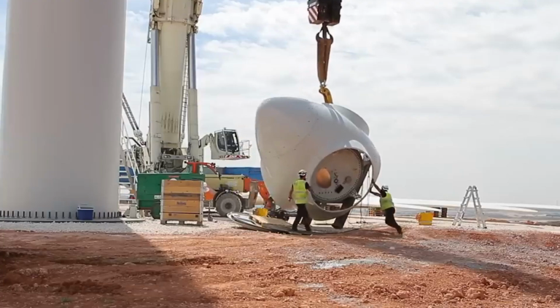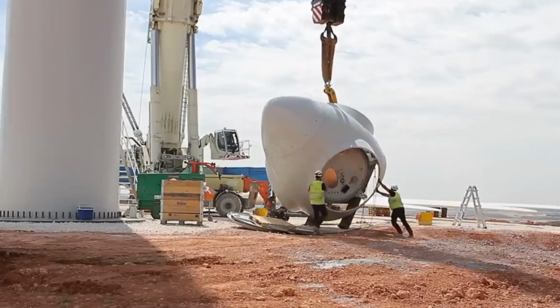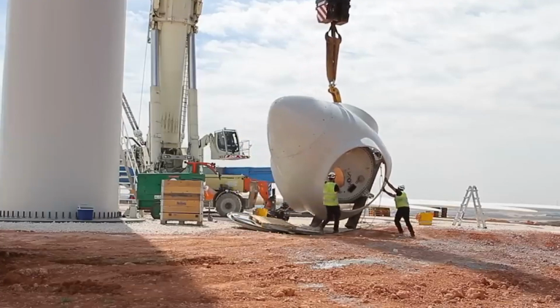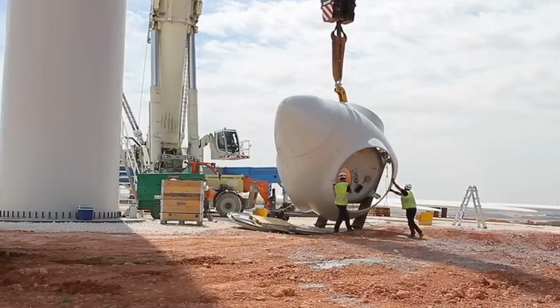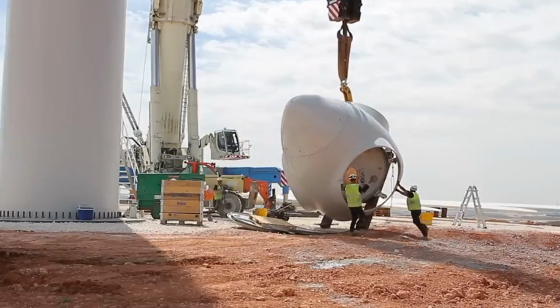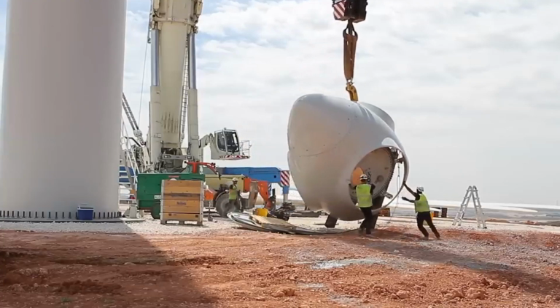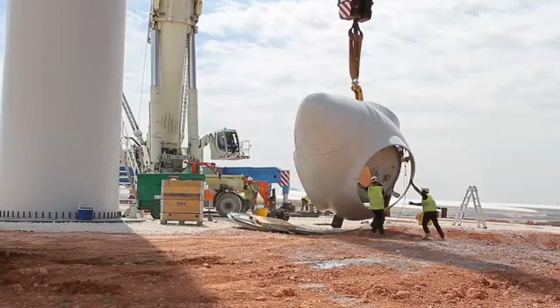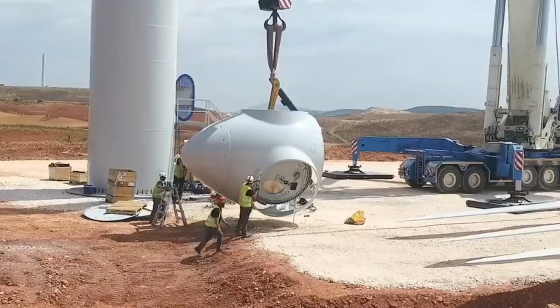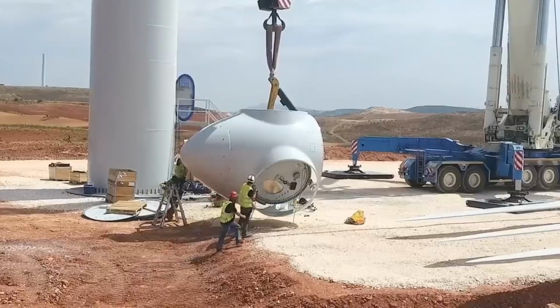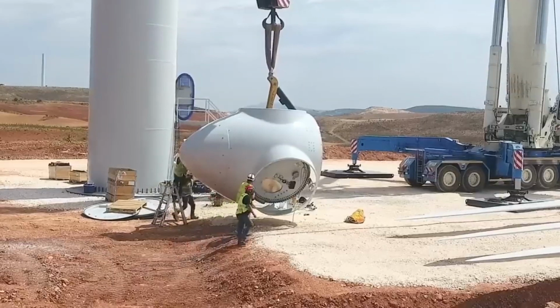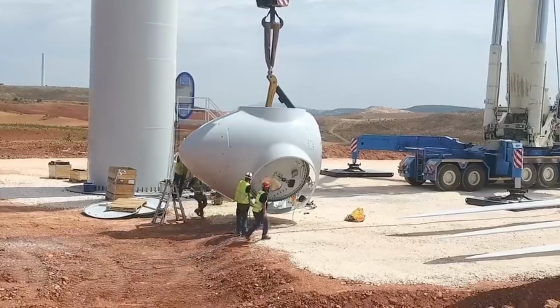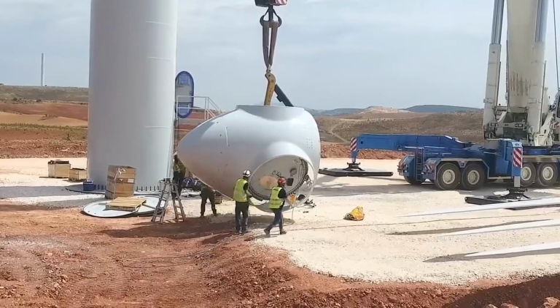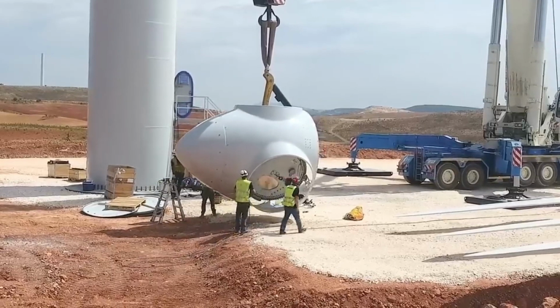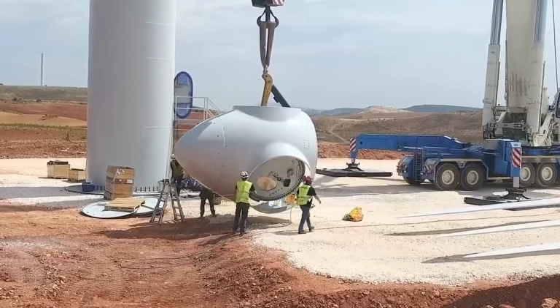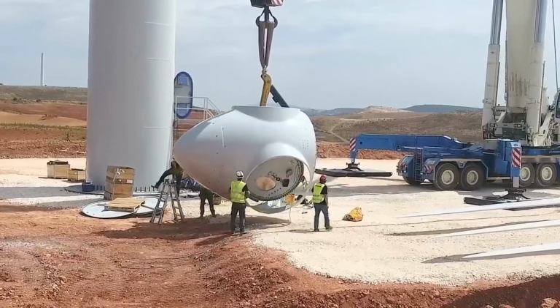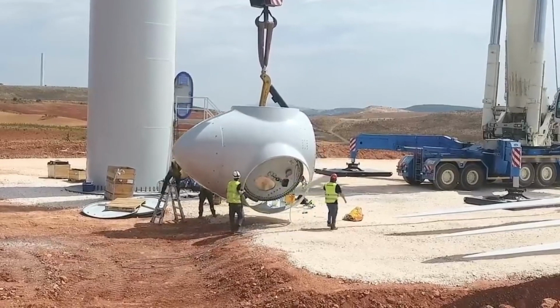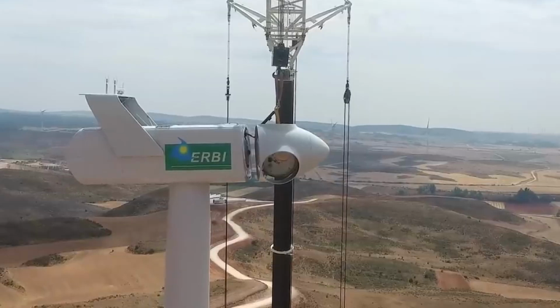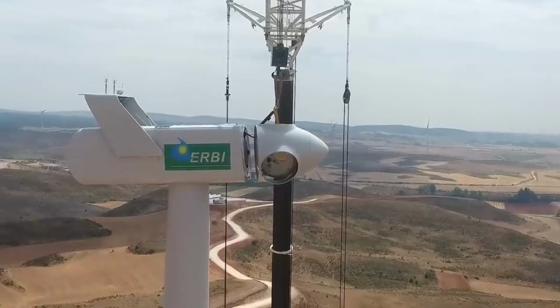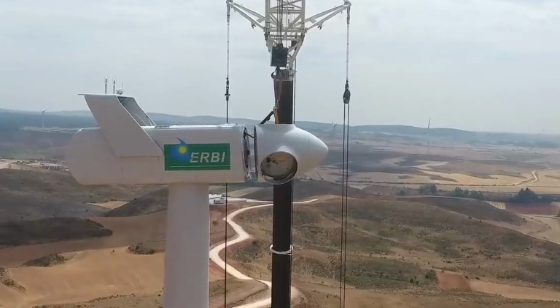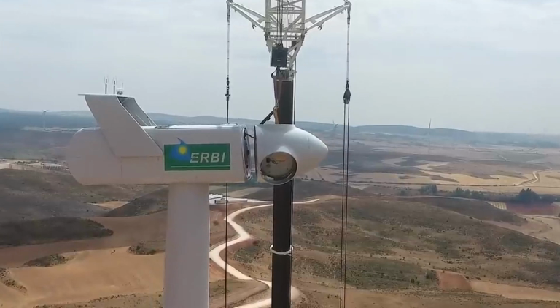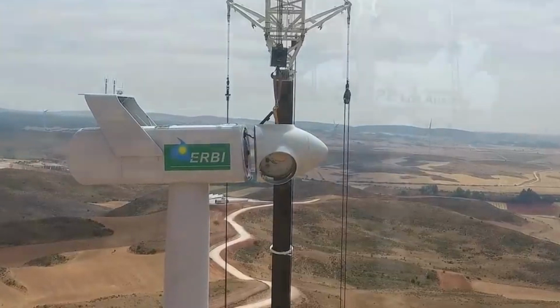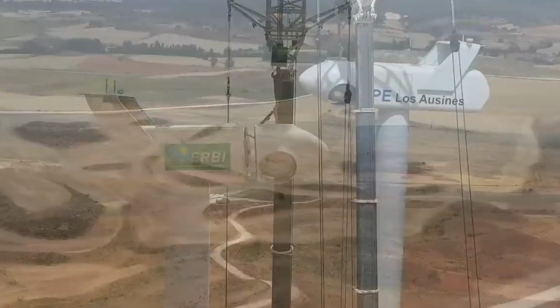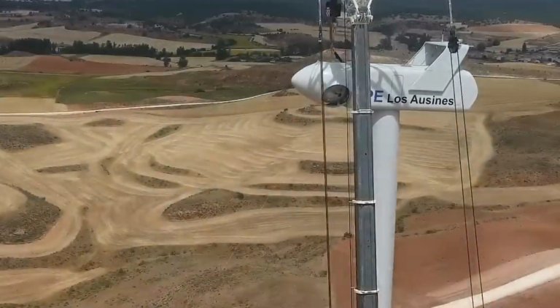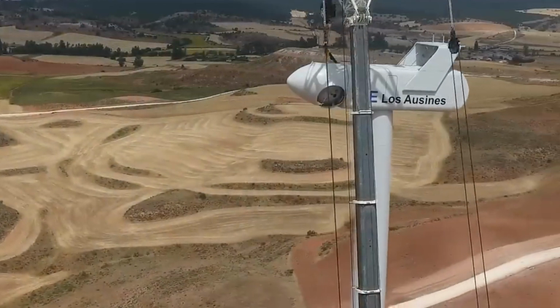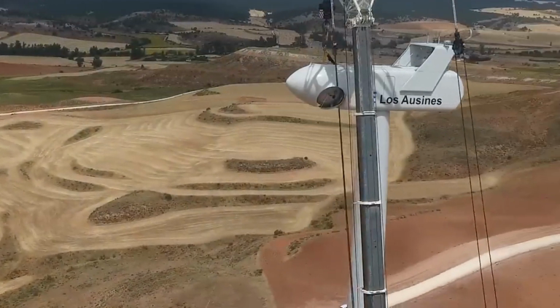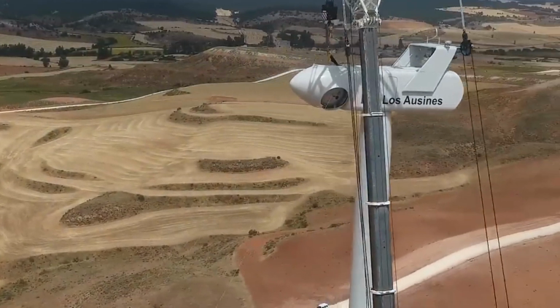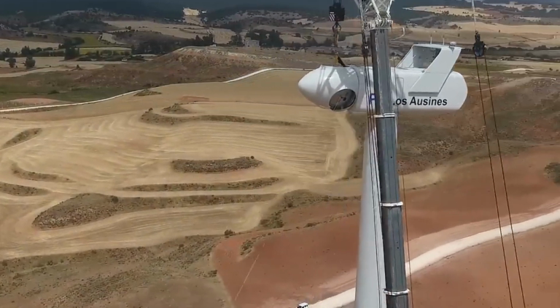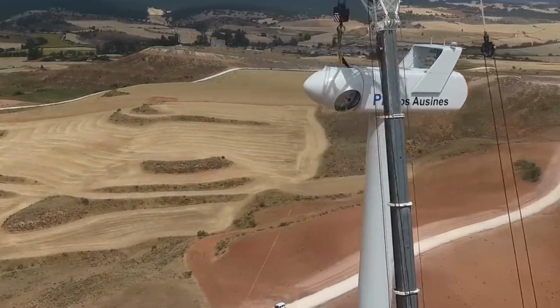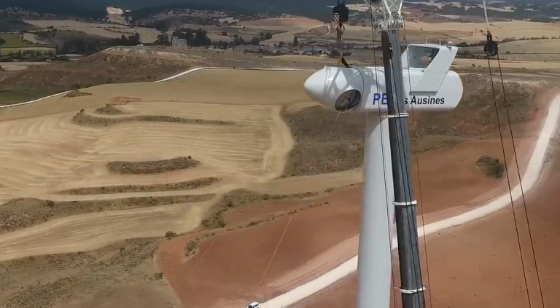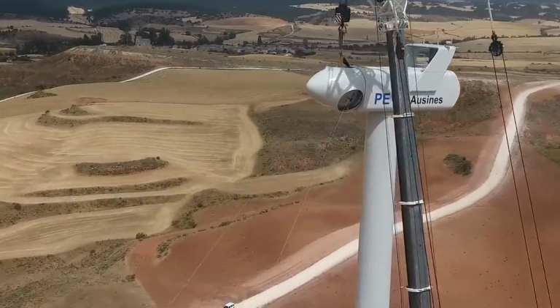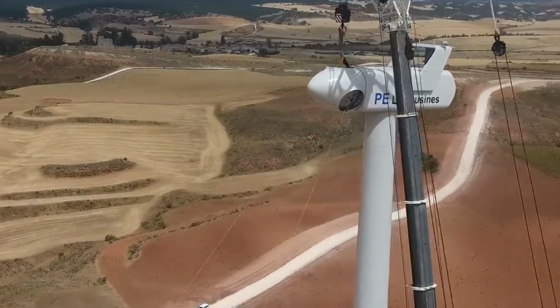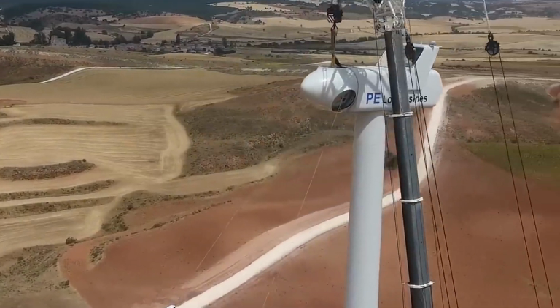The process of building the nacelle involves several steps, such as fabrication, testing, transportation, and installation. The process can take several weeks or months to complete, depending on the complexity and quality of components.